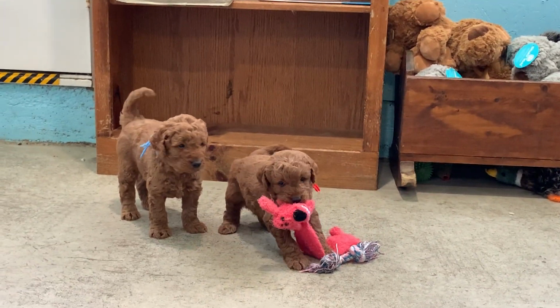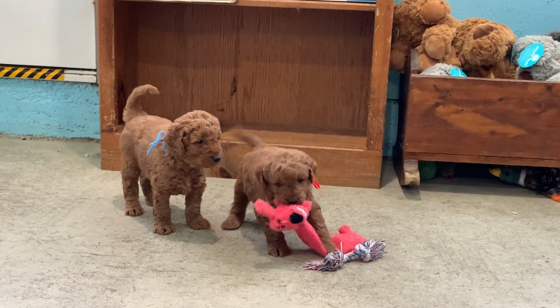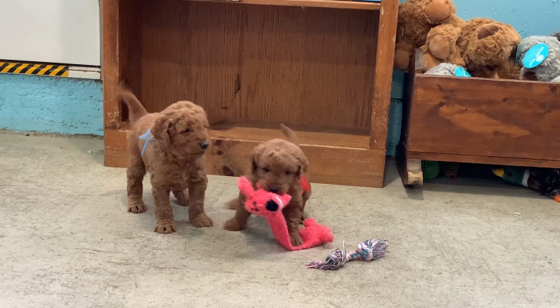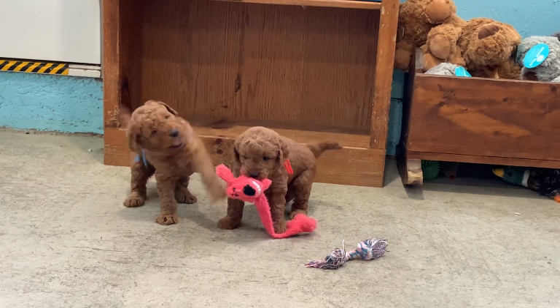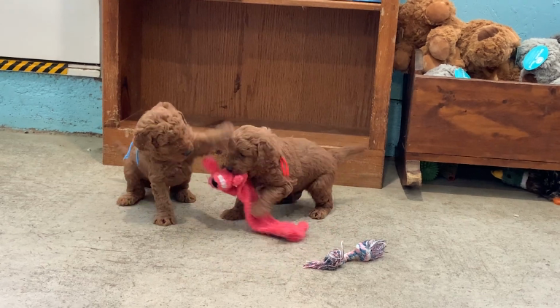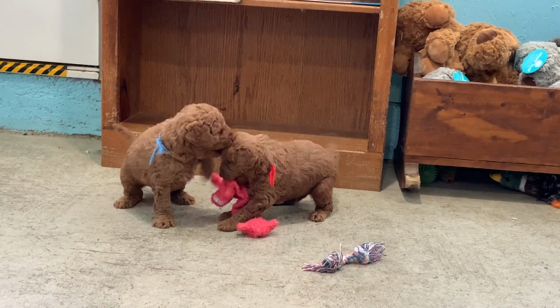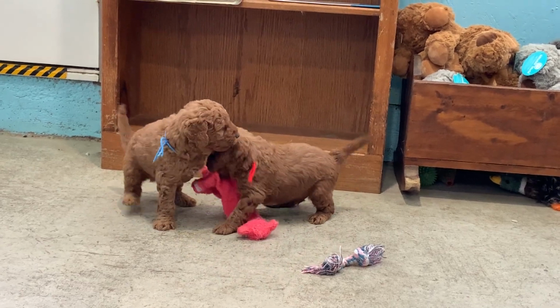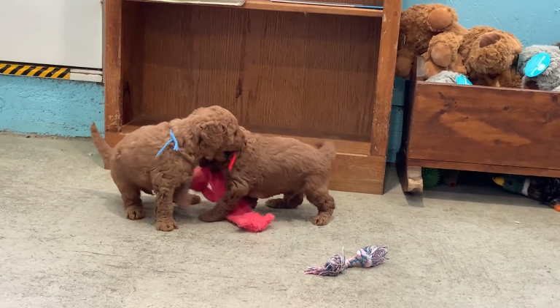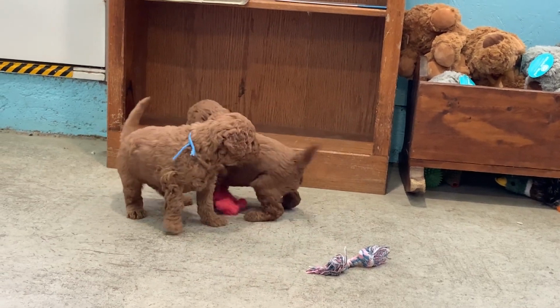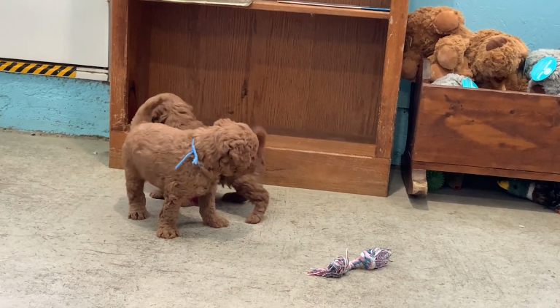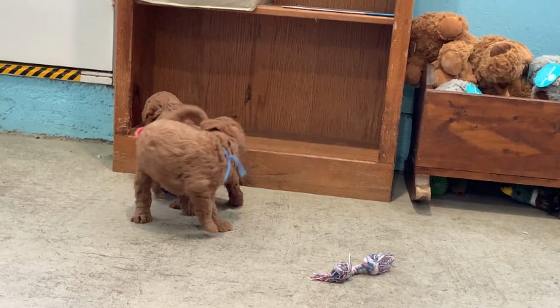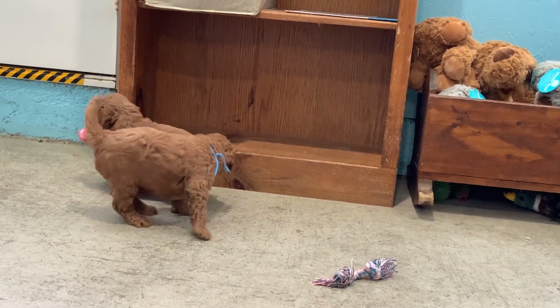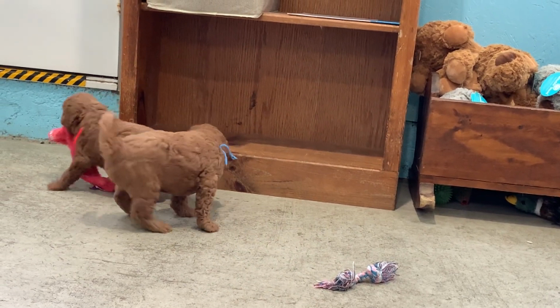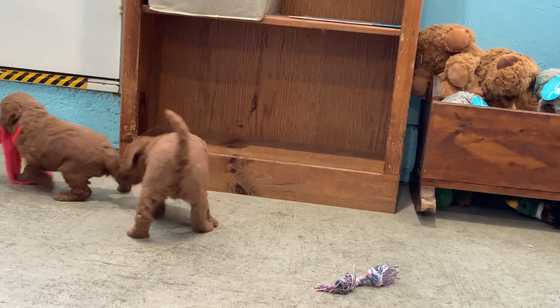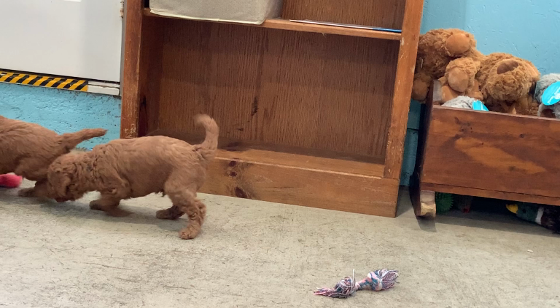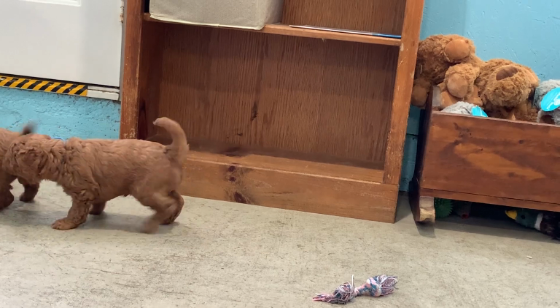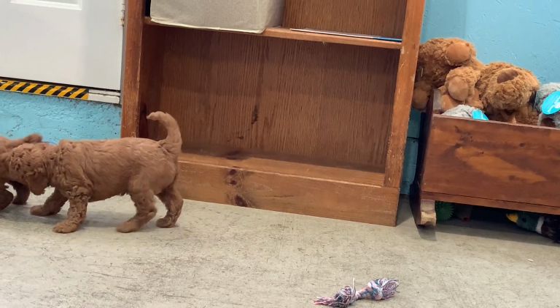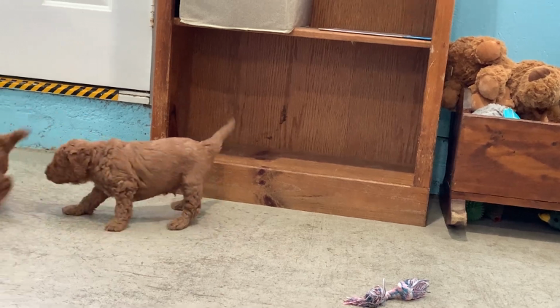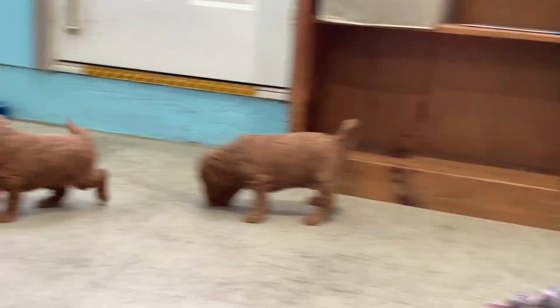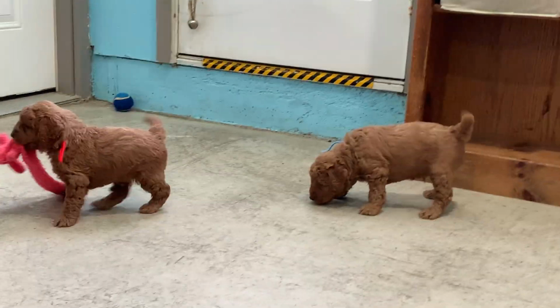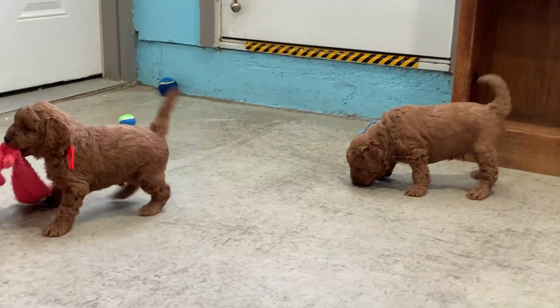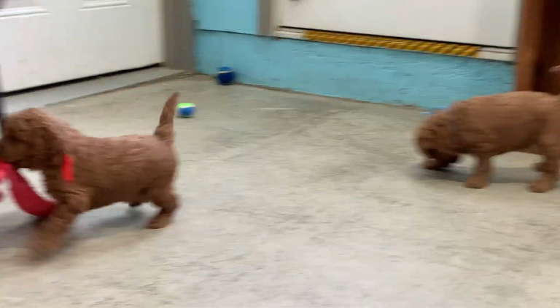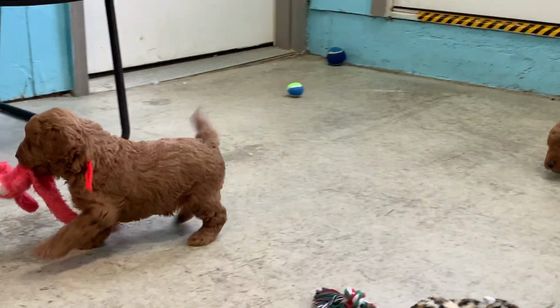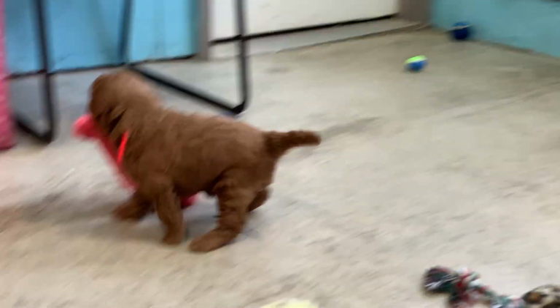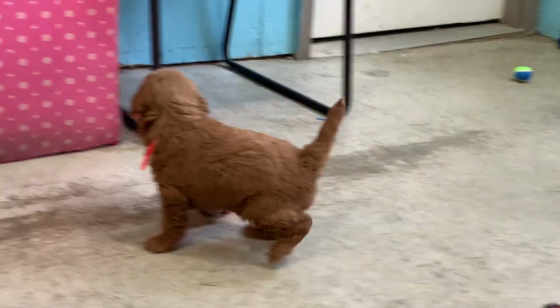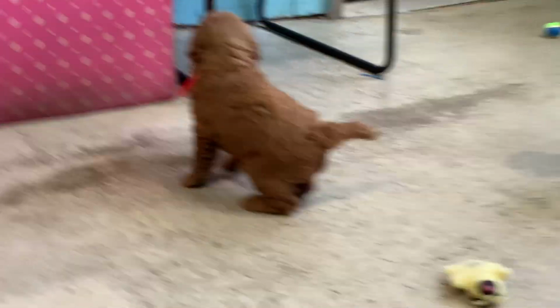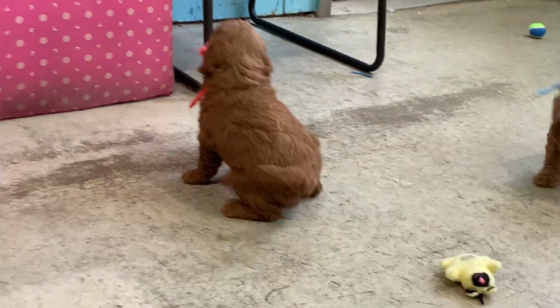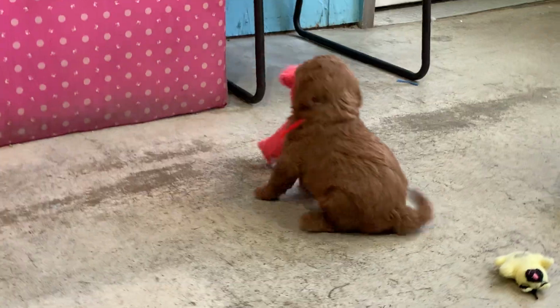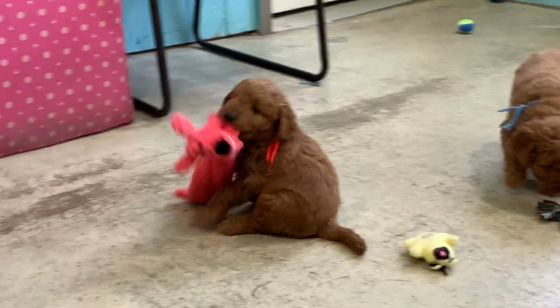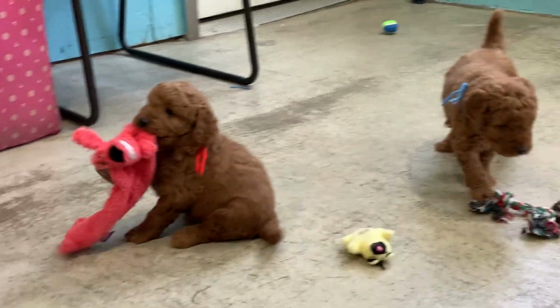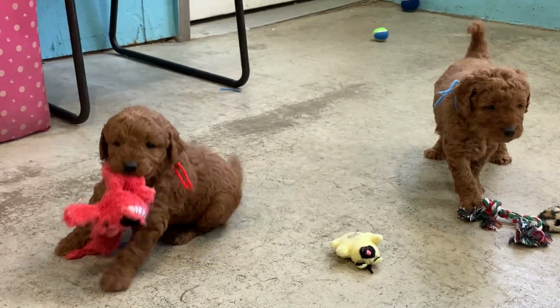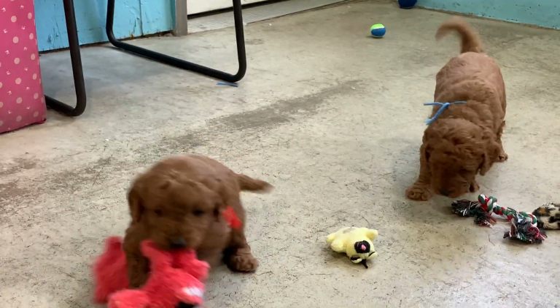So the red ribbon's Milo. Blue is Murphy. They are playful now — they just woke up from their nap. Aren't they sweet? Look at him. You're so proud — yeah, you're so proud you got your toy.